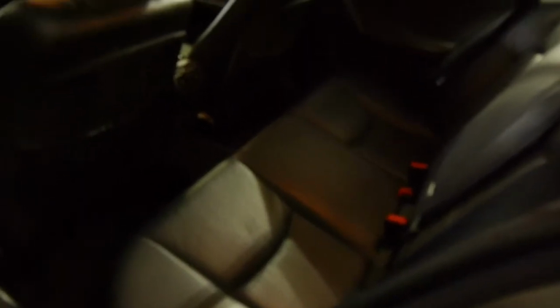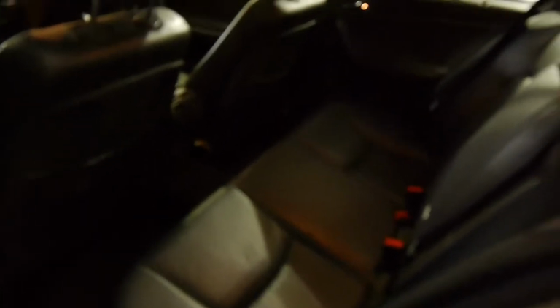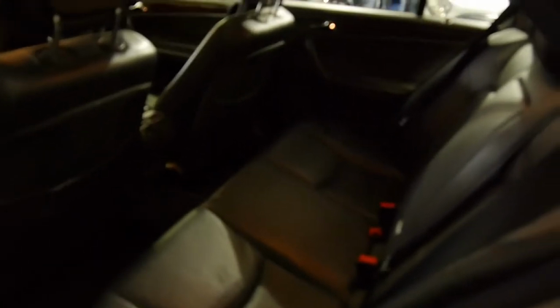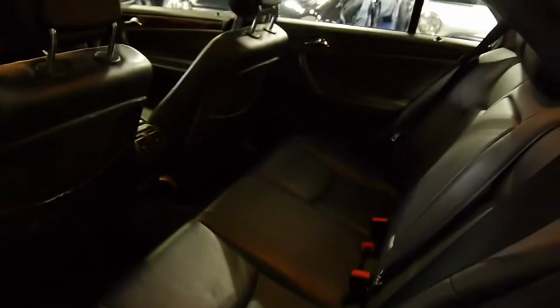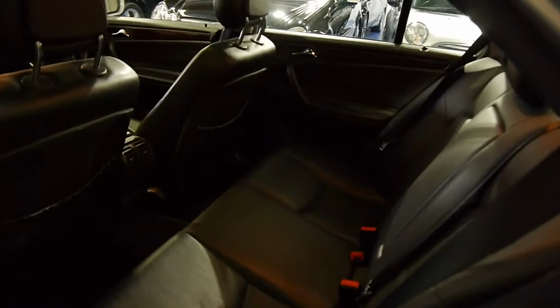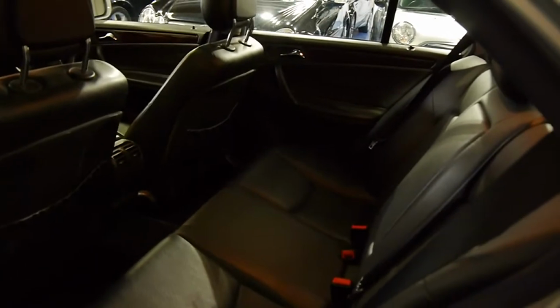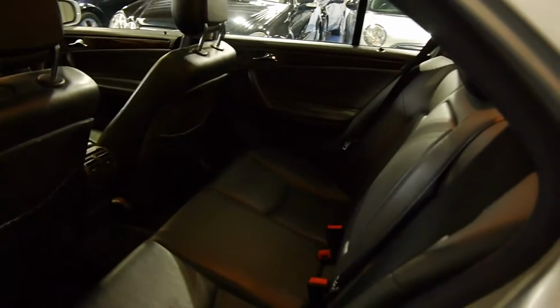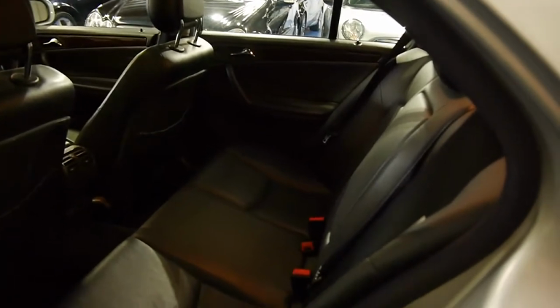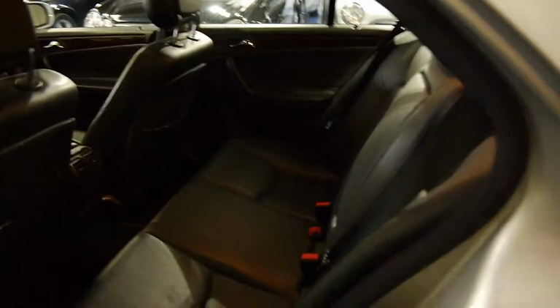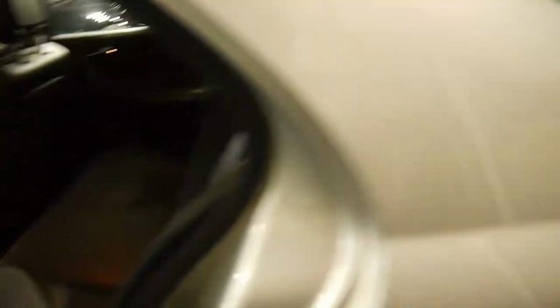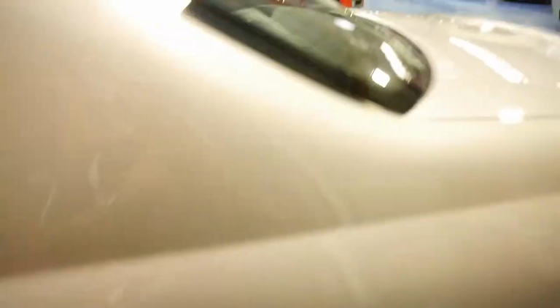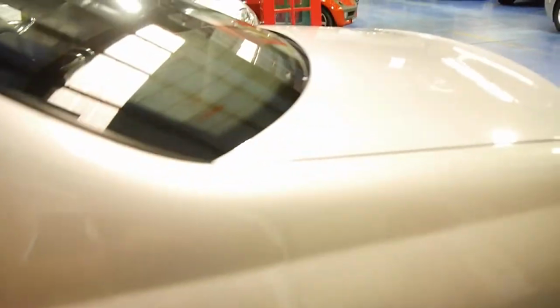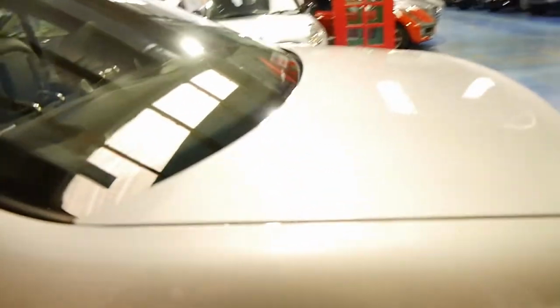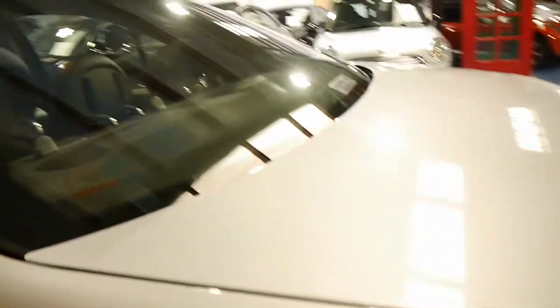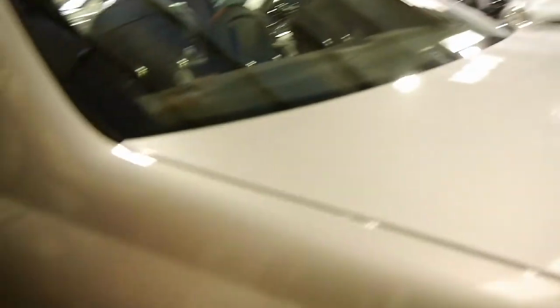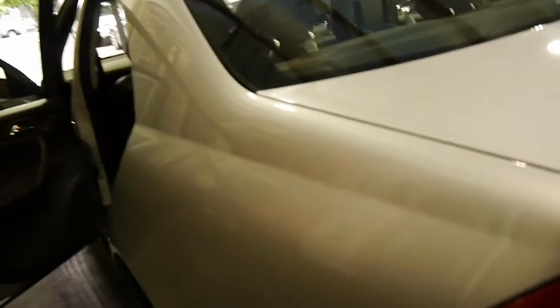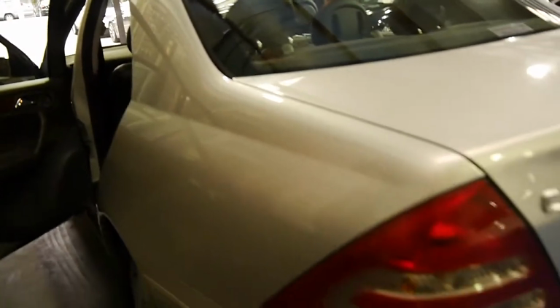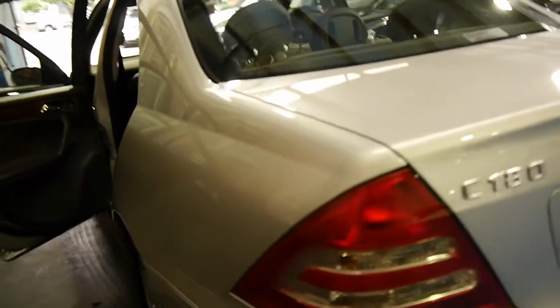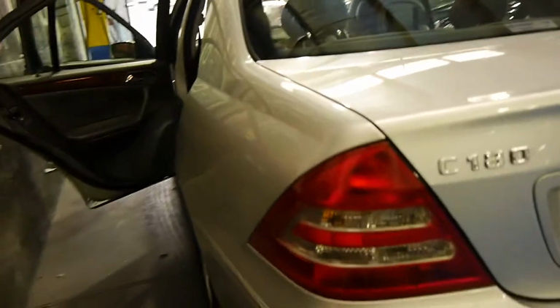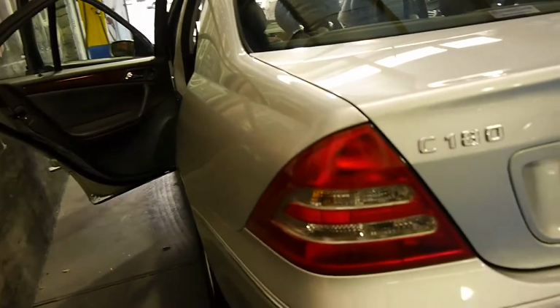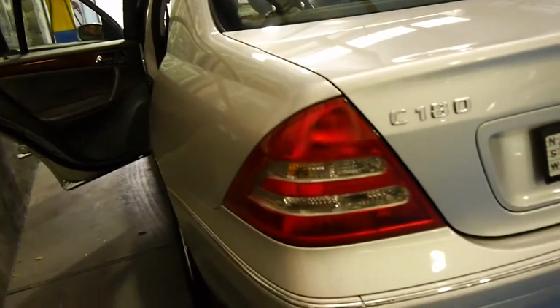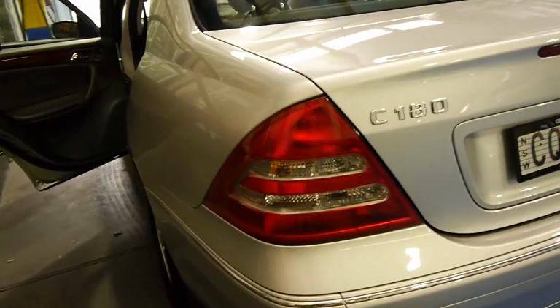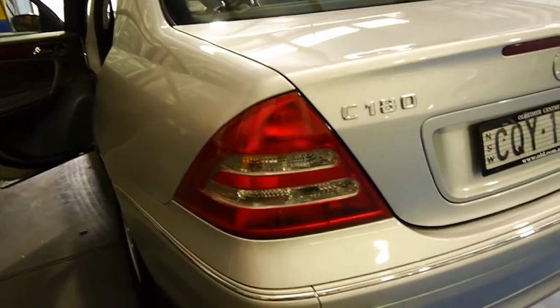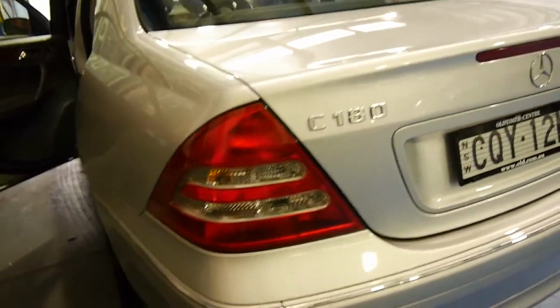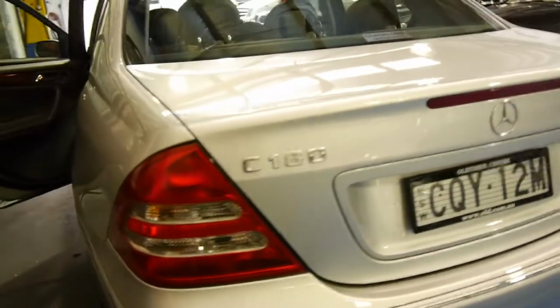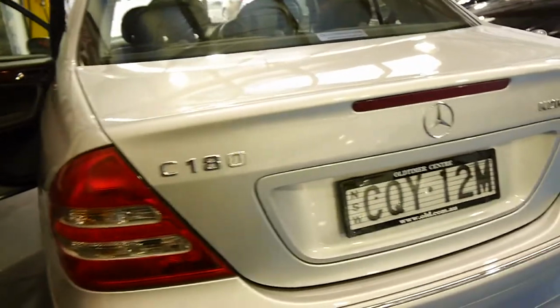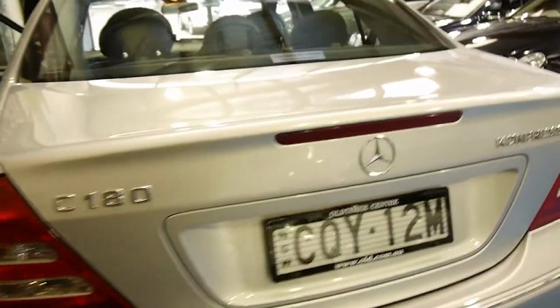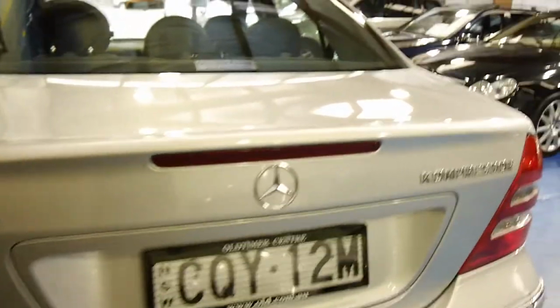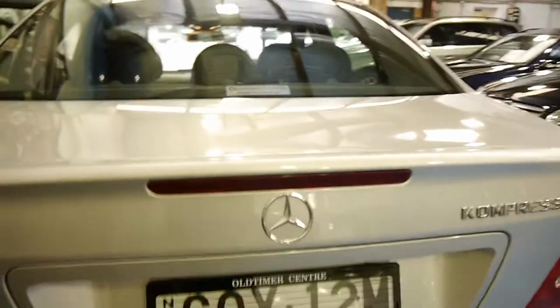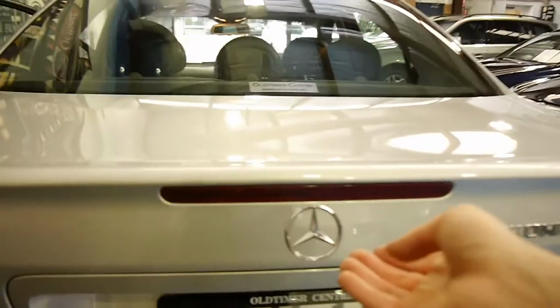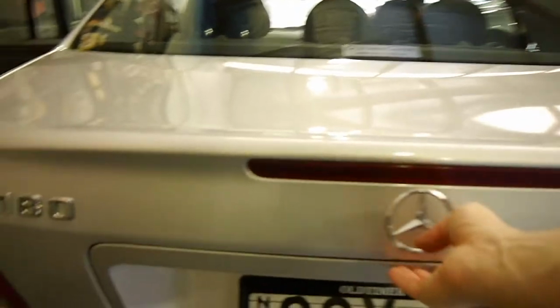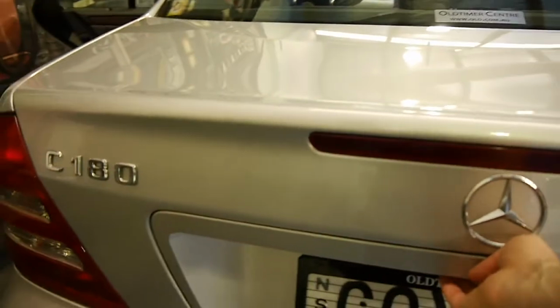The C180 Compressor did come out in 2001, so this is what we would call the end of an era. It's always good buying a car that has already had three years in the marketplace.